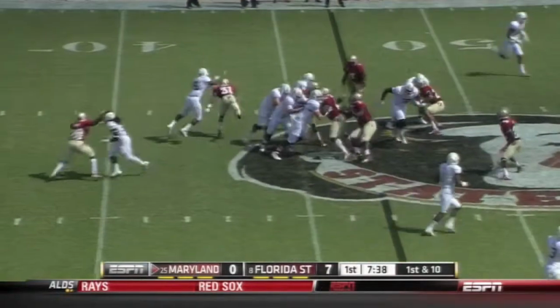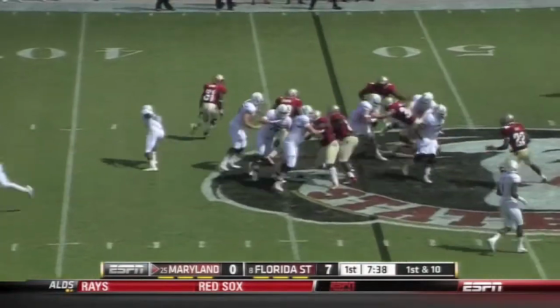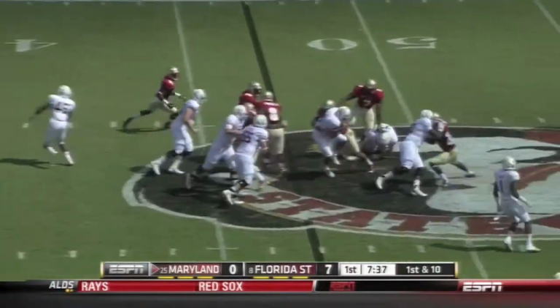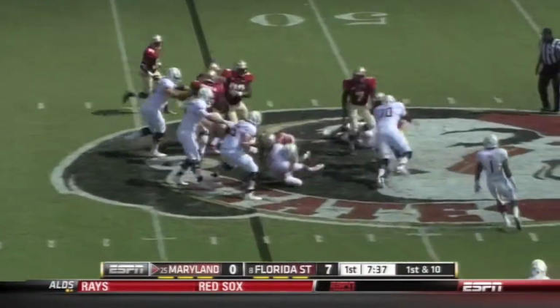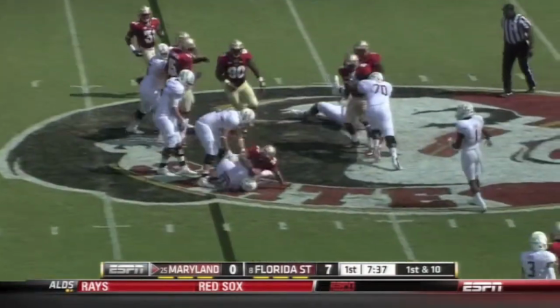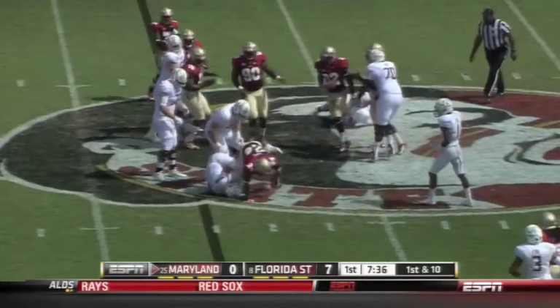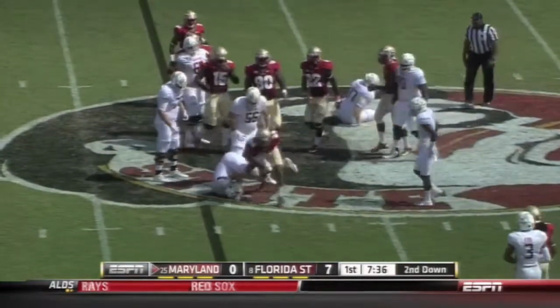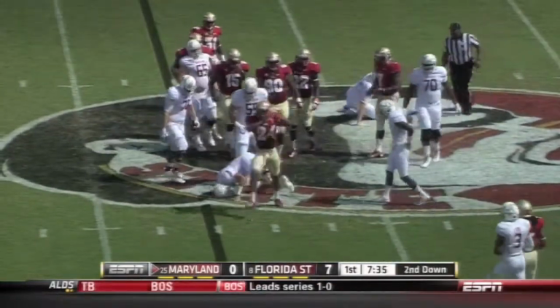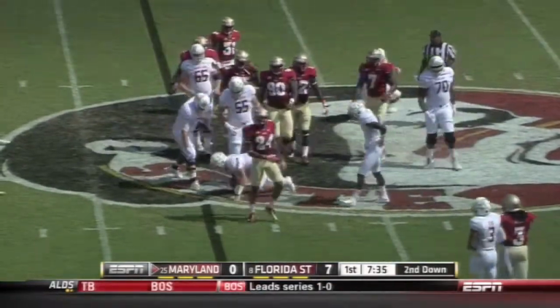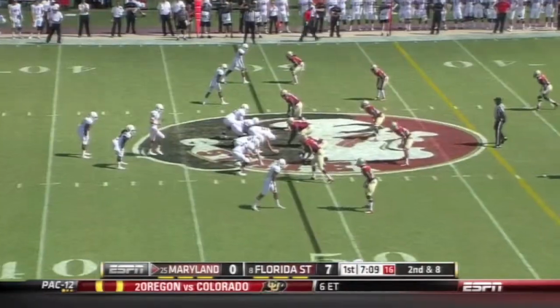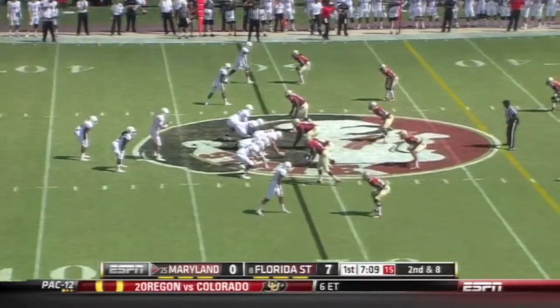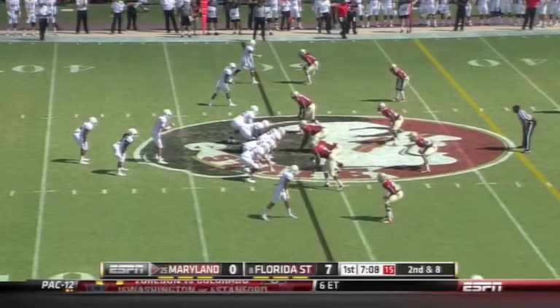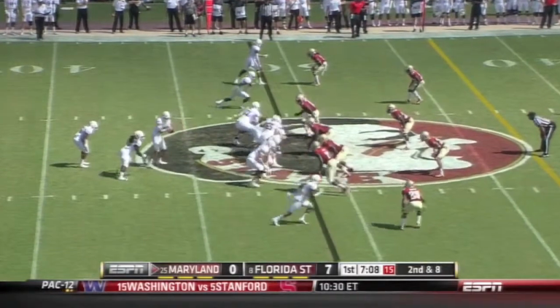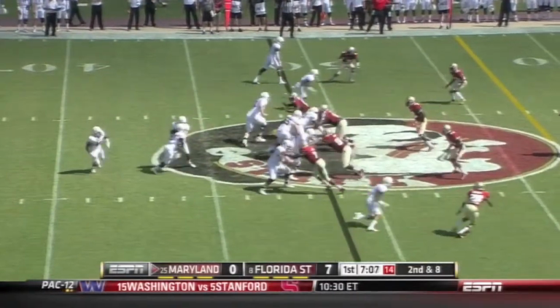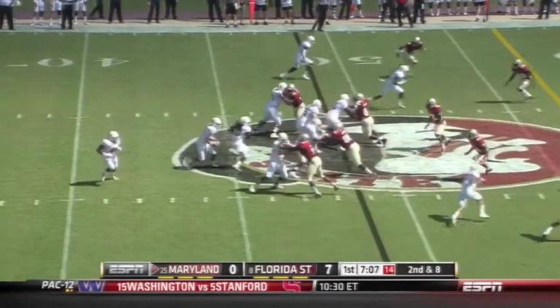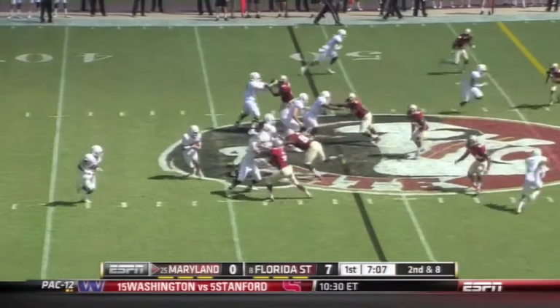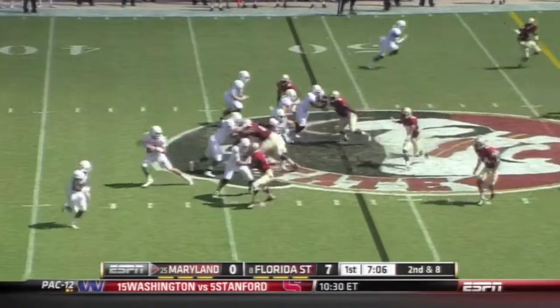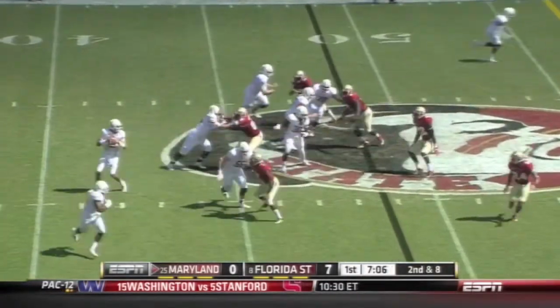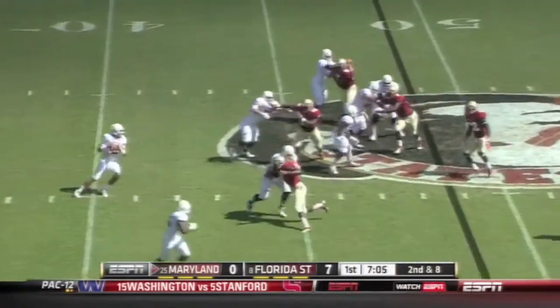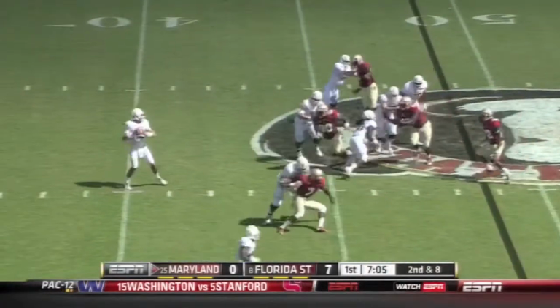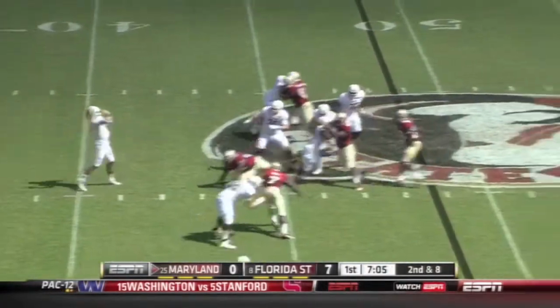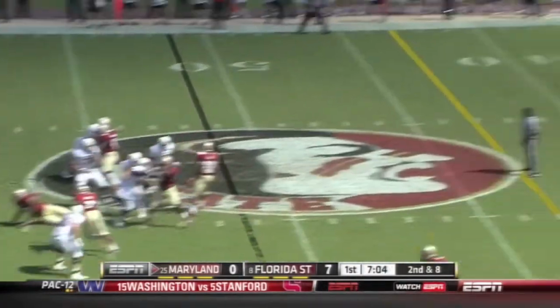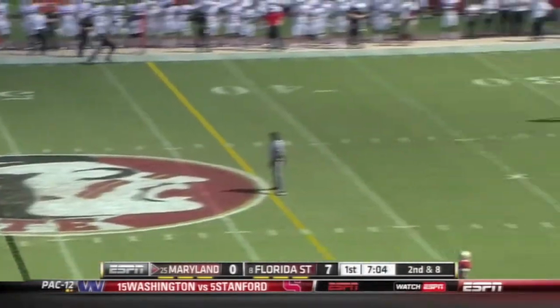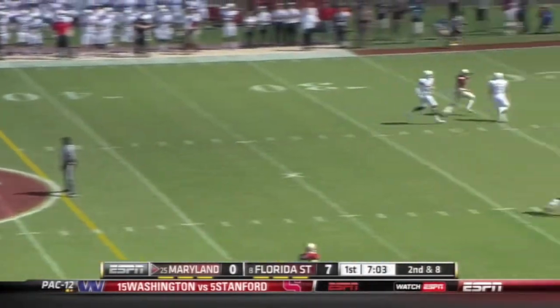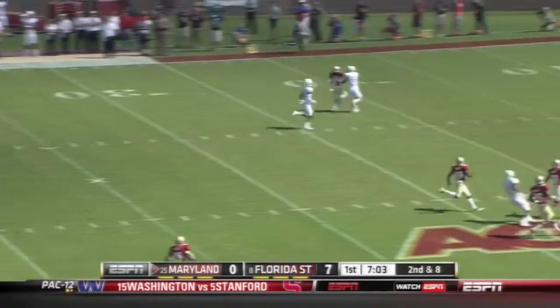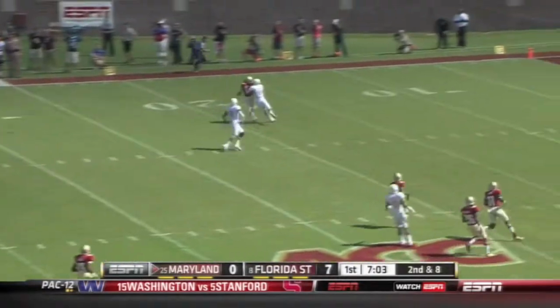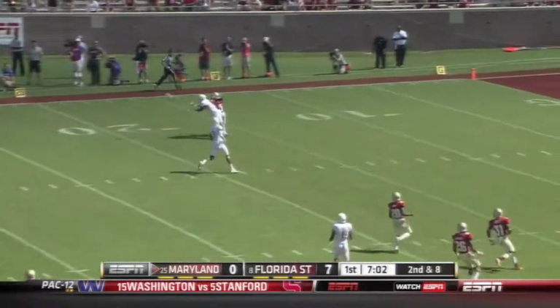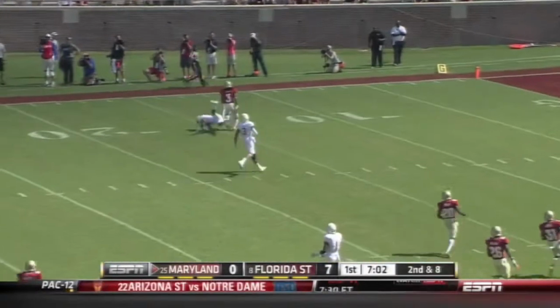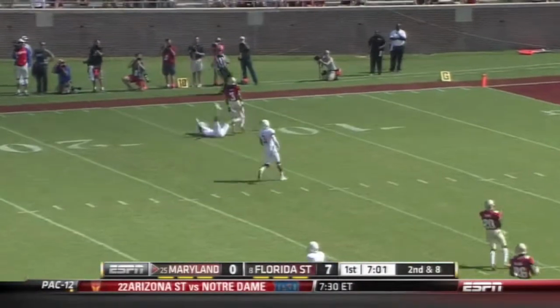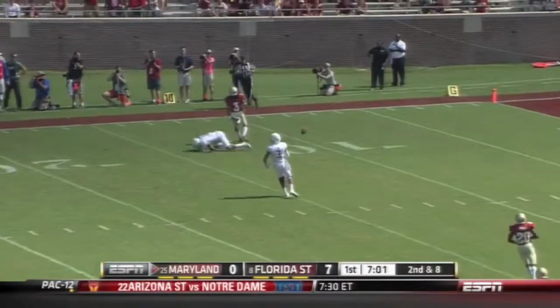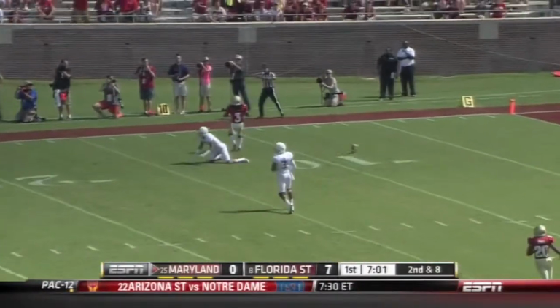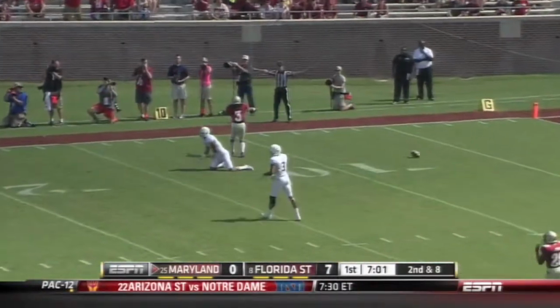And here's Brown keeping it and he gets slammed. Florida State held Boston College to rush for 200 yards last week, so far defending the run well. Brown floats it downfield into coverage and it is incomplete.